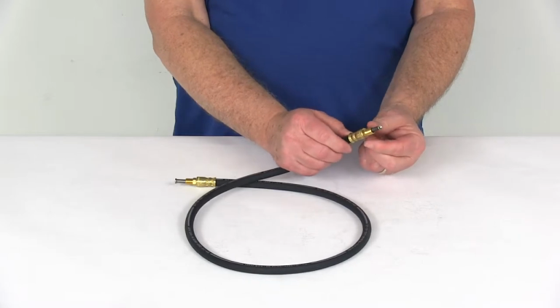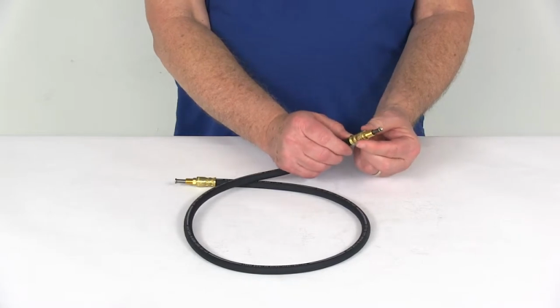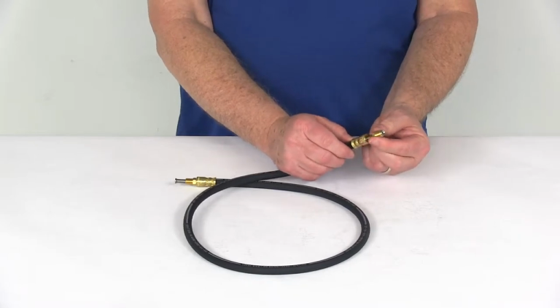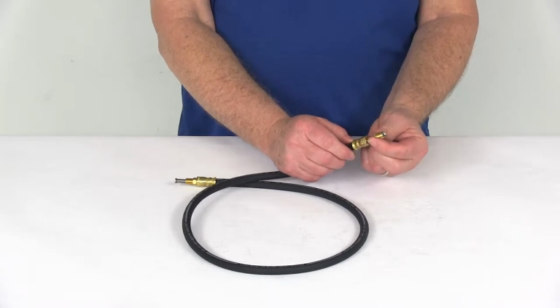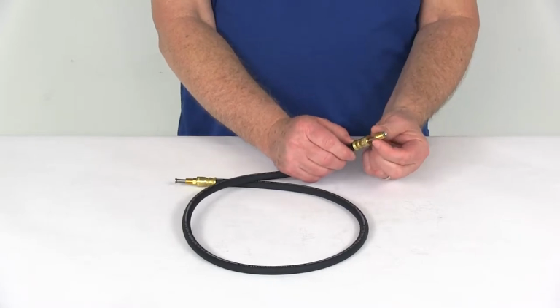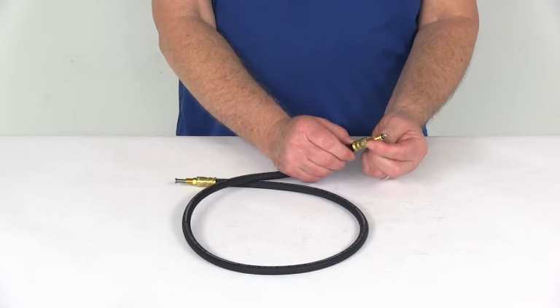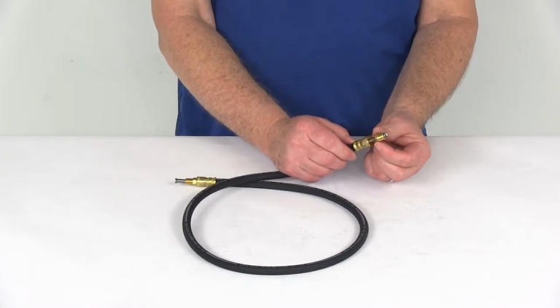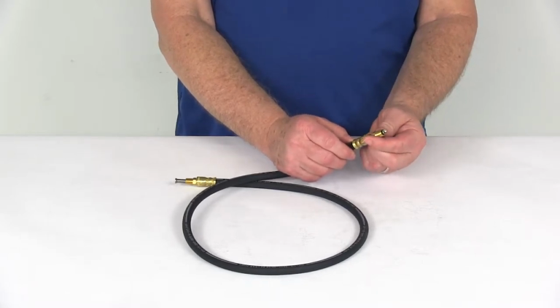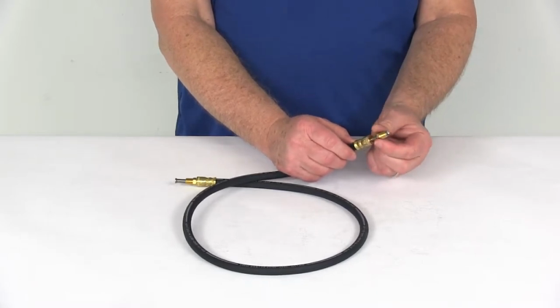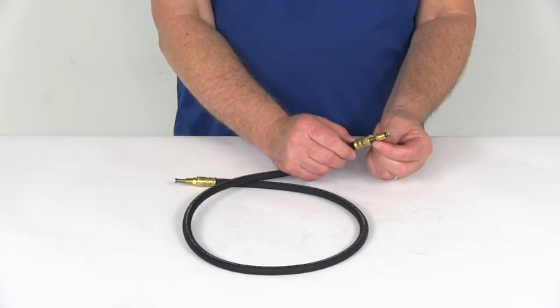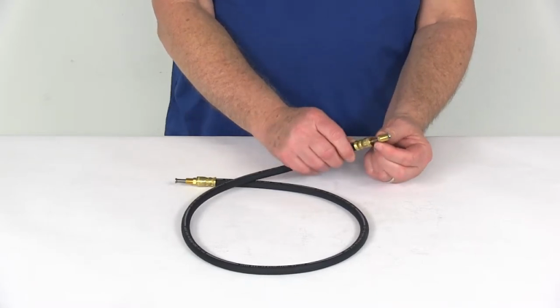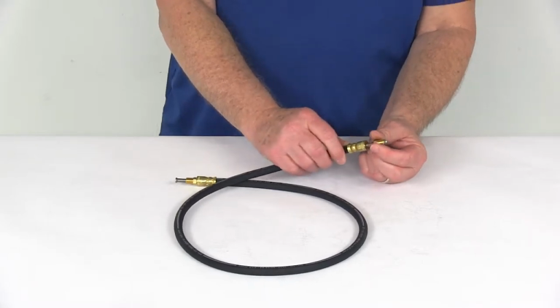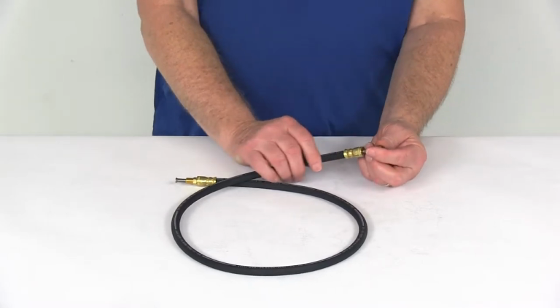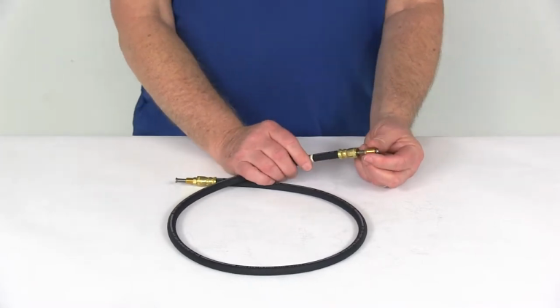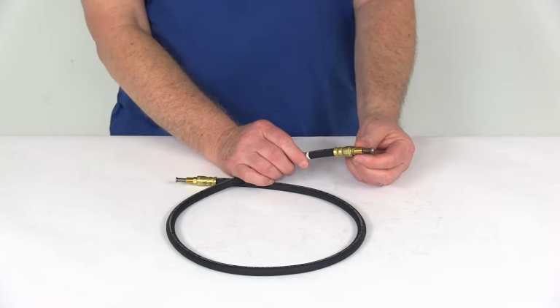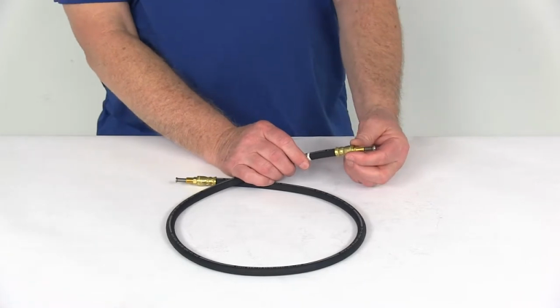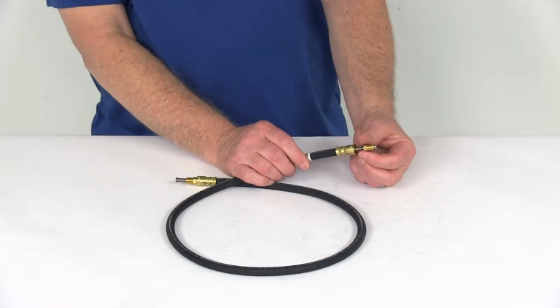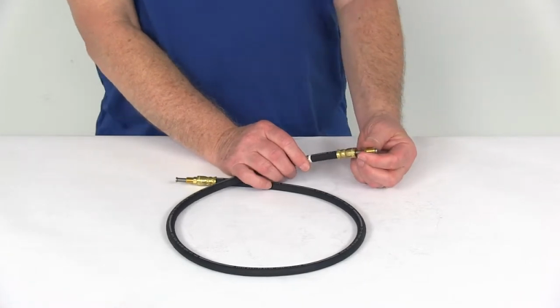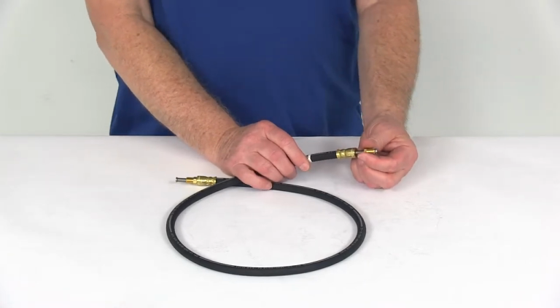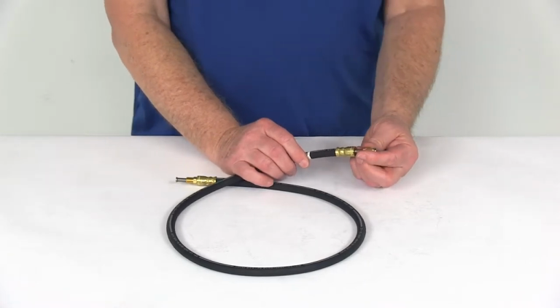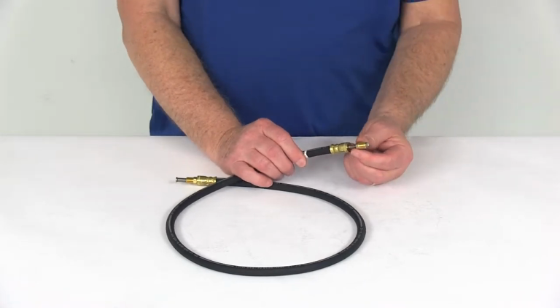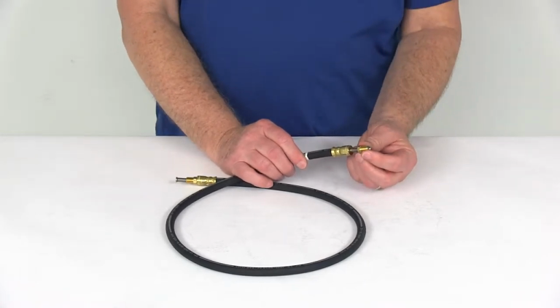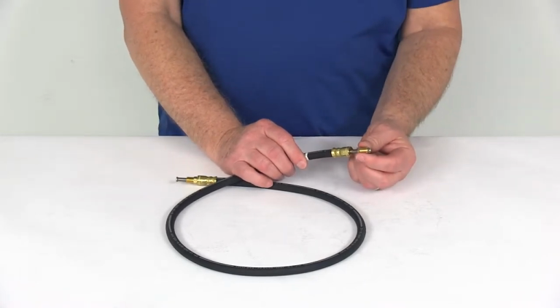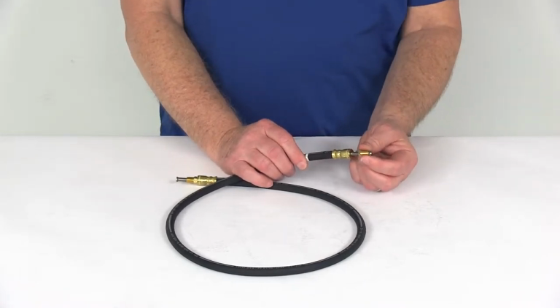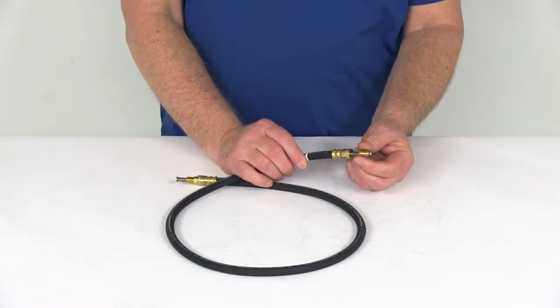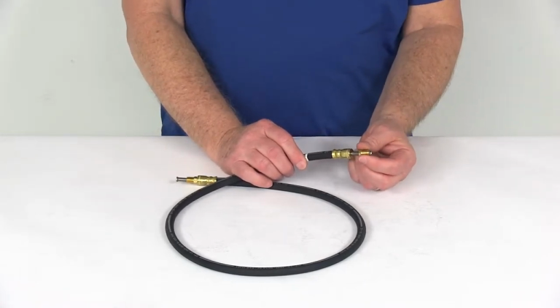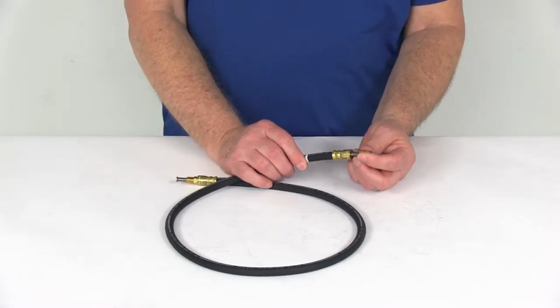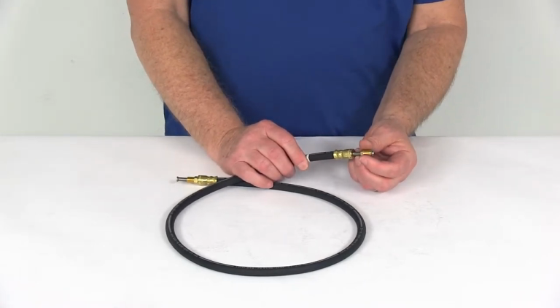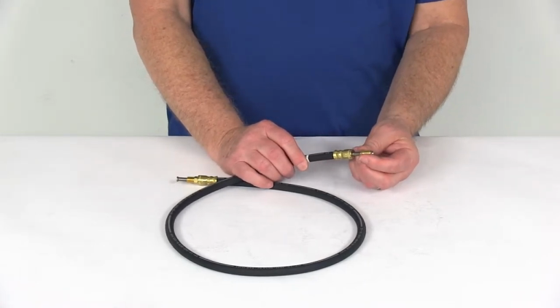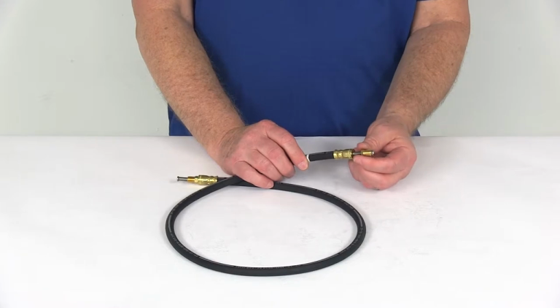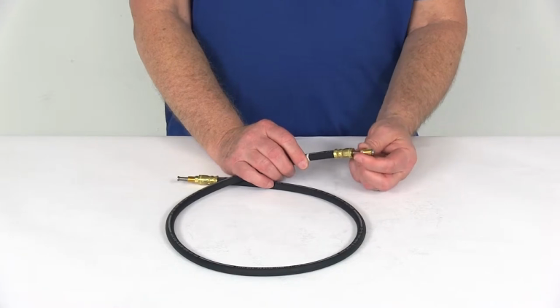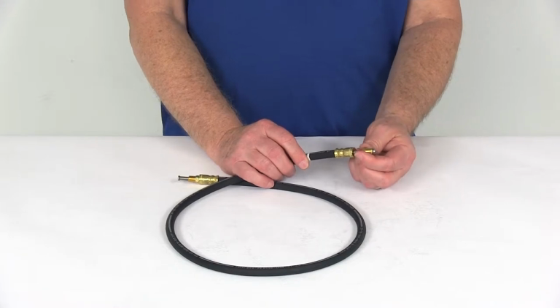The brass male swivel flare nut fittings are on both ends. These swivels will allow the flare fittings to turn without the hose twisting, and they use deep threads on the fittings to improve connection and help prevent any leaks.